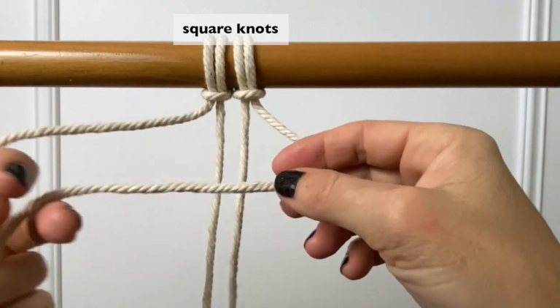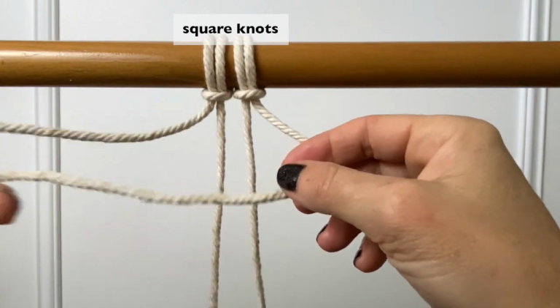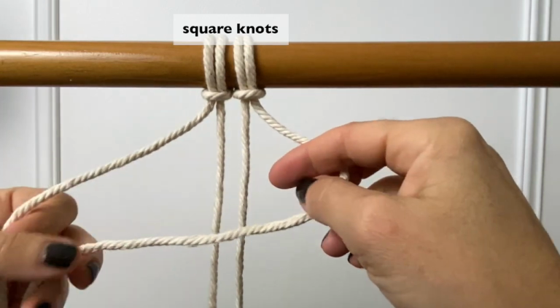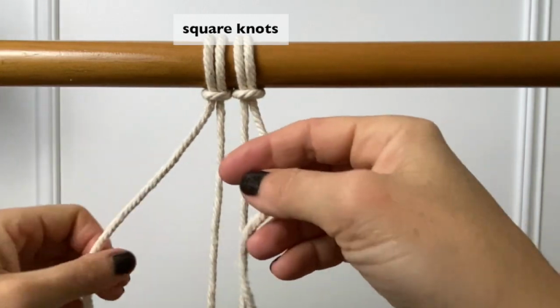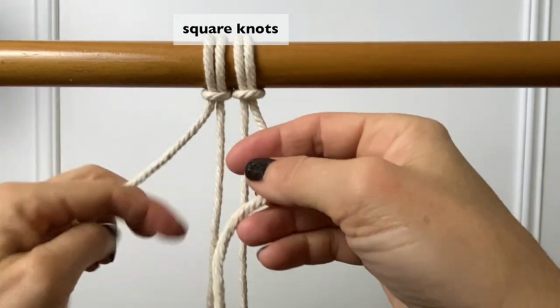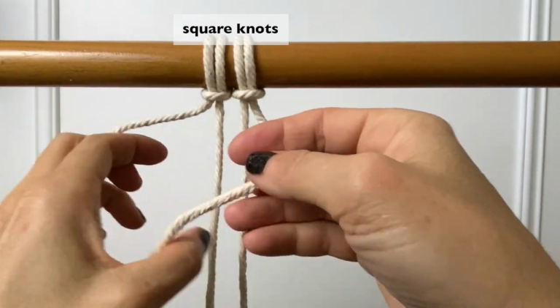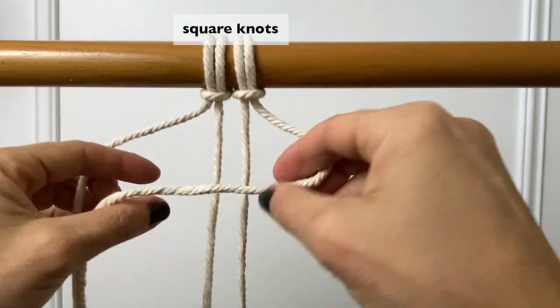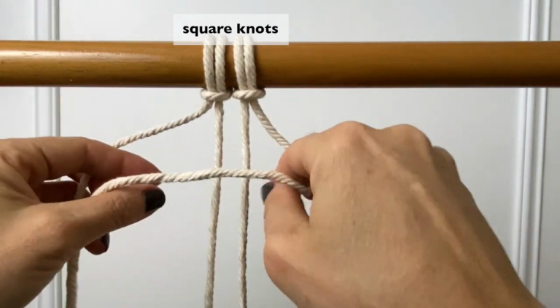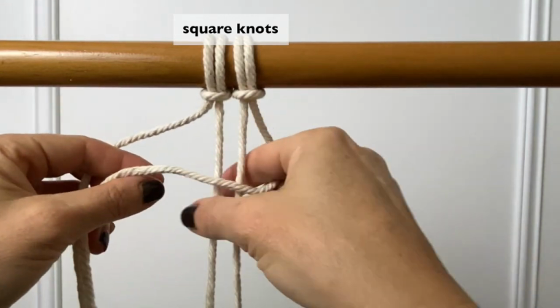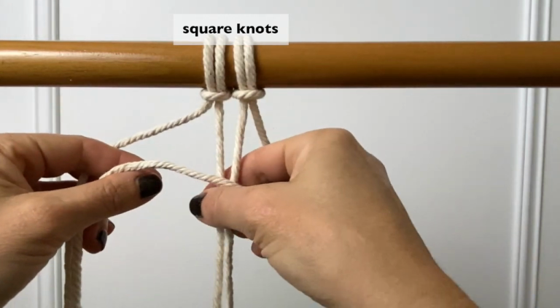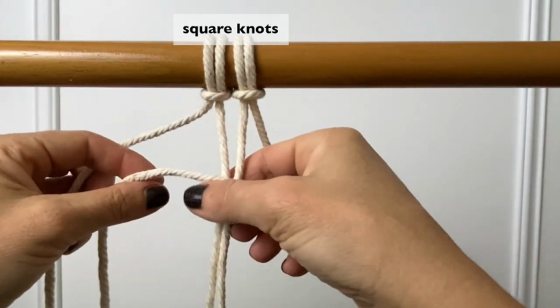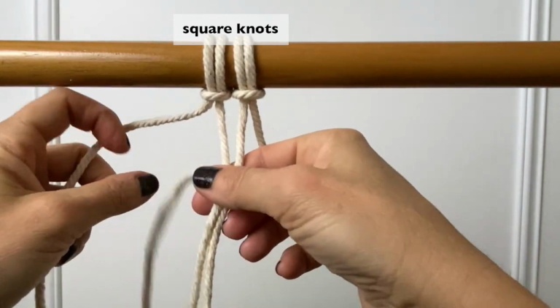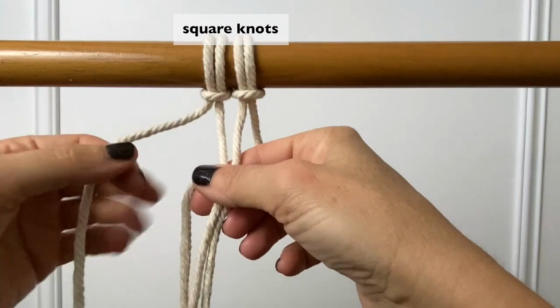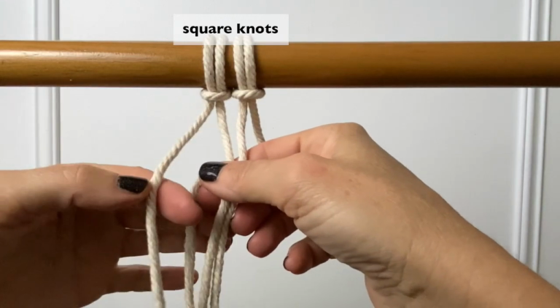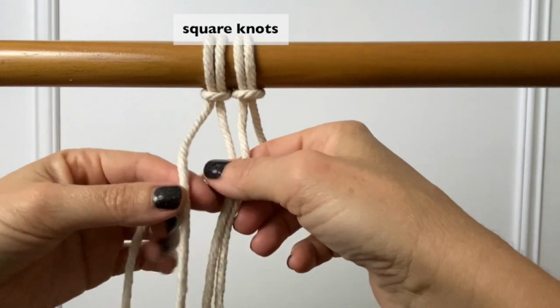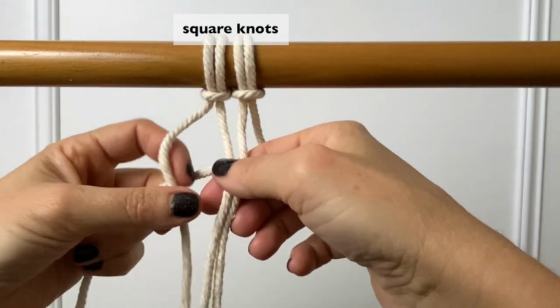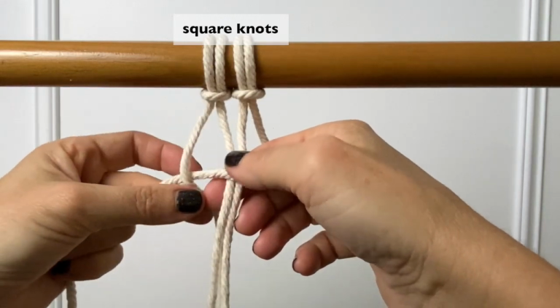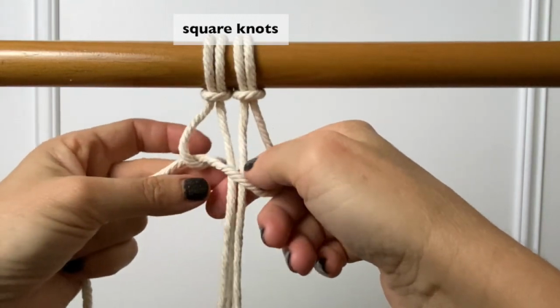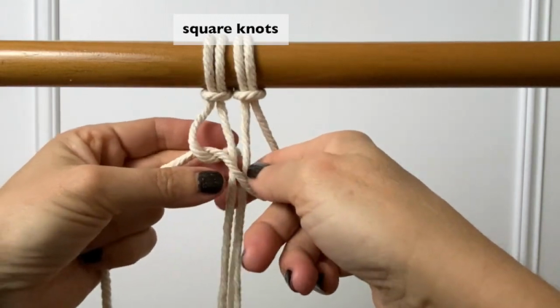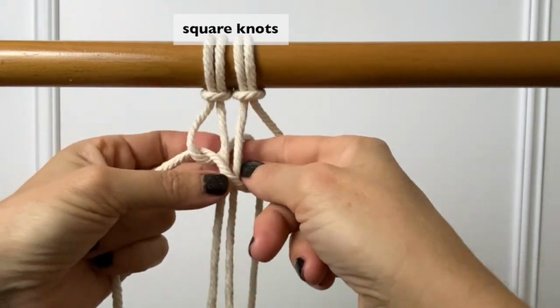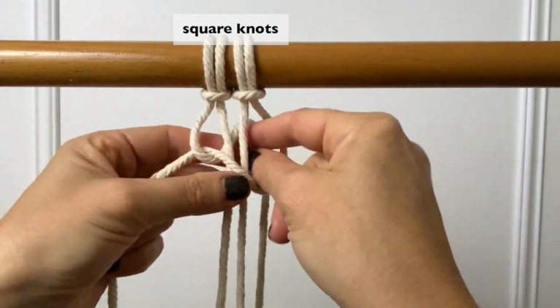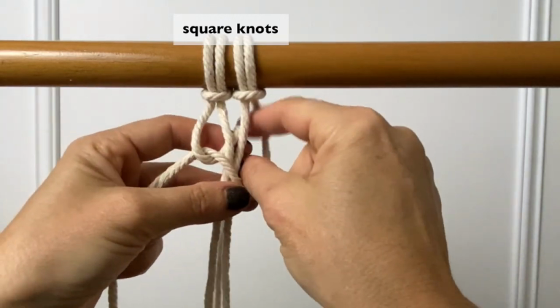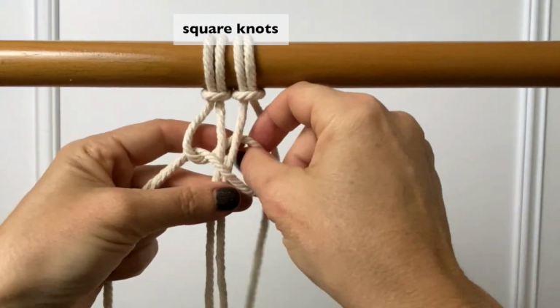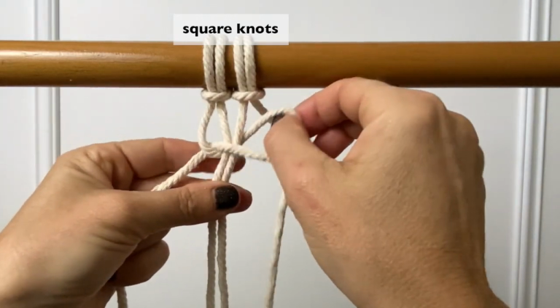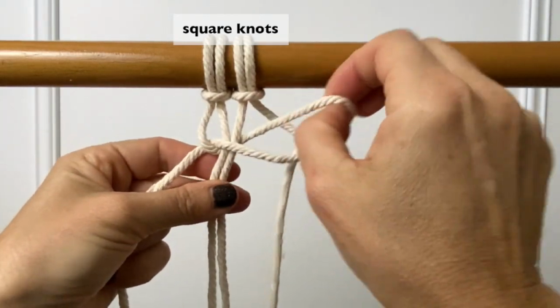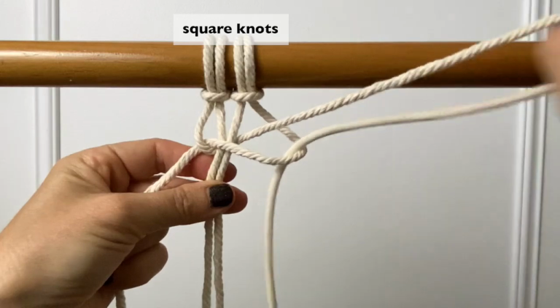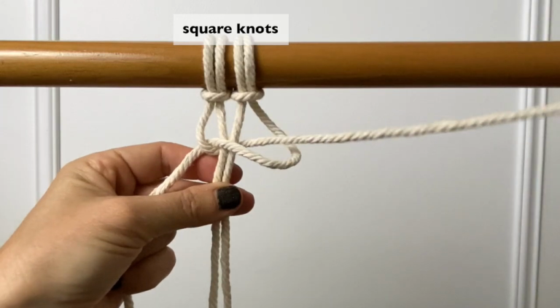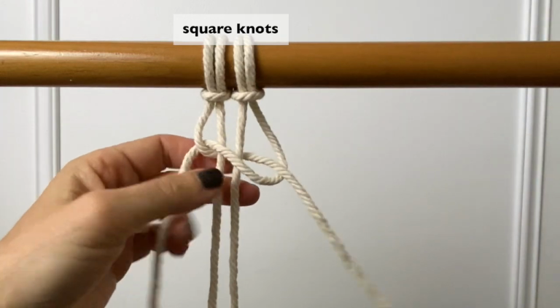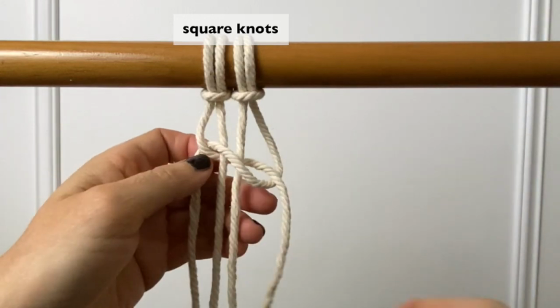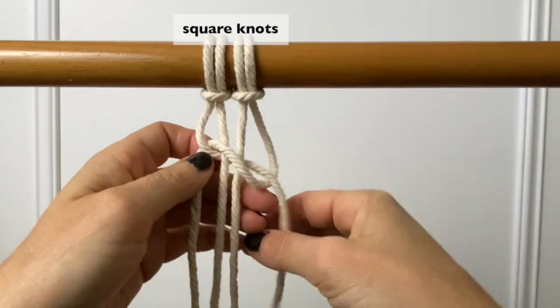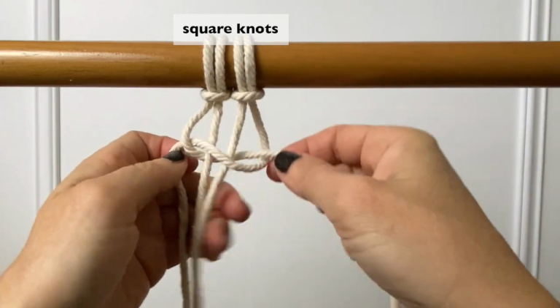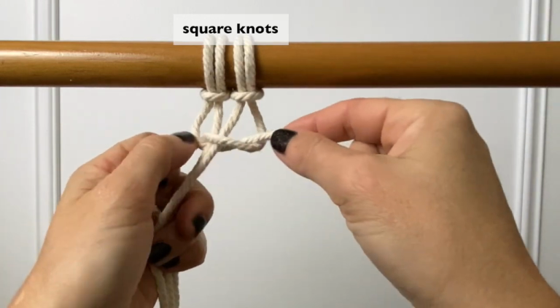For the square knot, lay the right cord over the two middle cords, then lay the left cord over the right and thread the left cord behind the two center cords through the loop of the right cord and pull it tight.